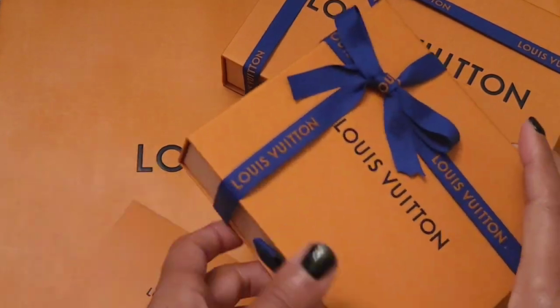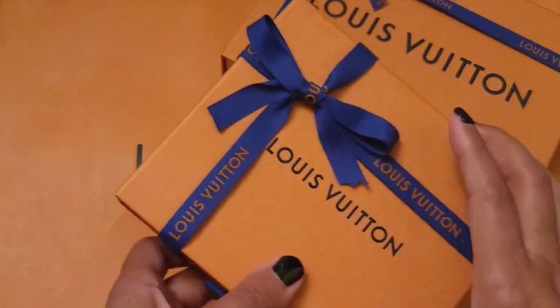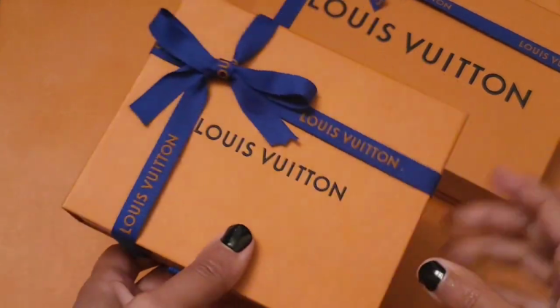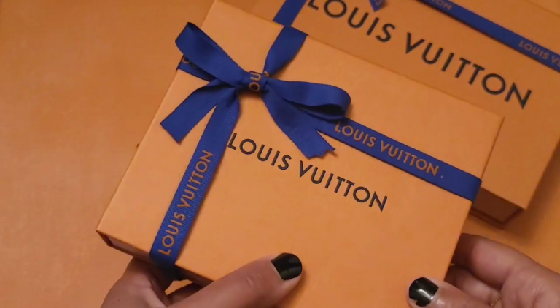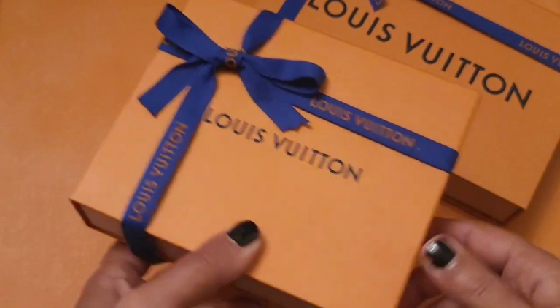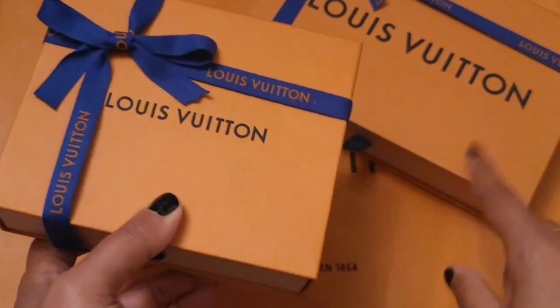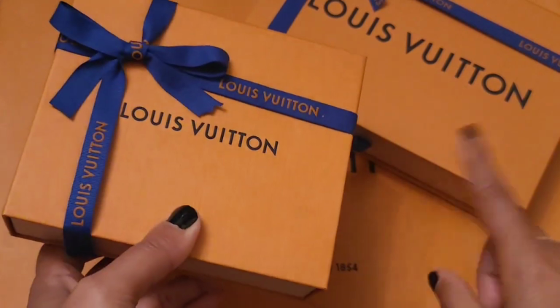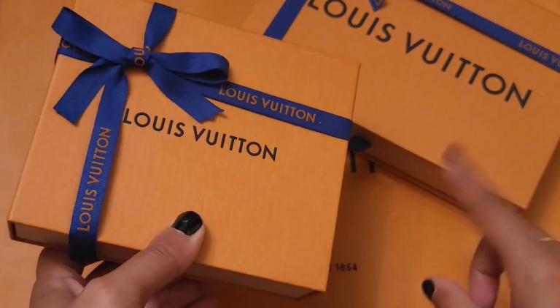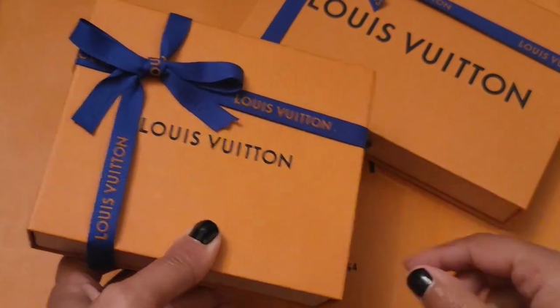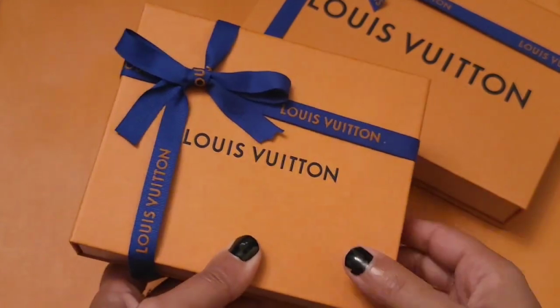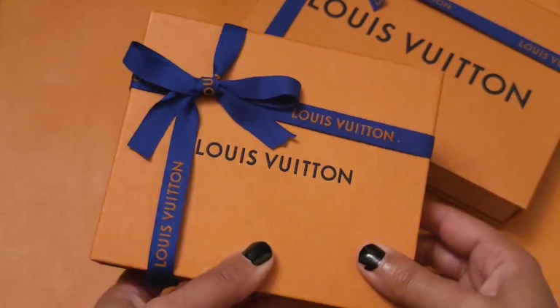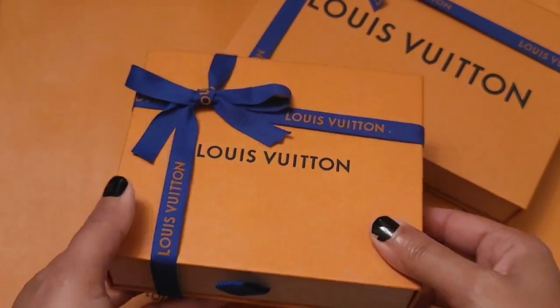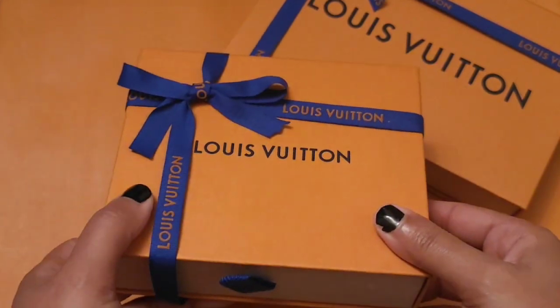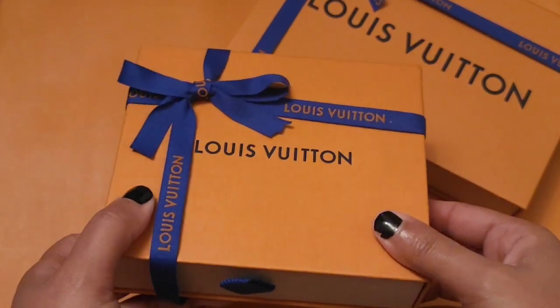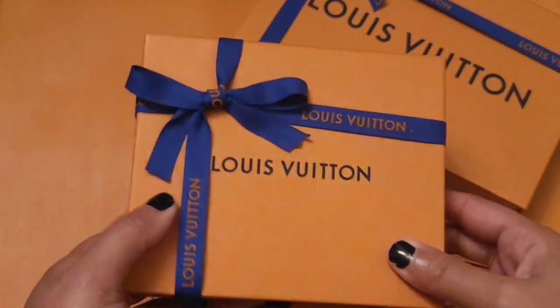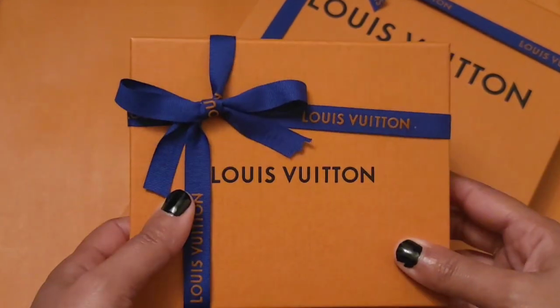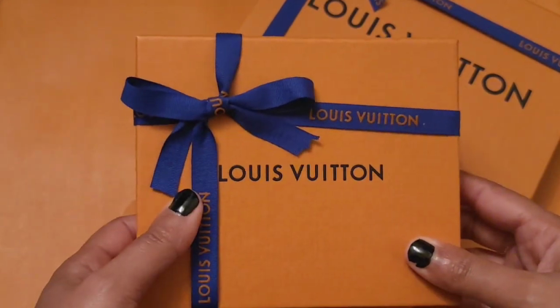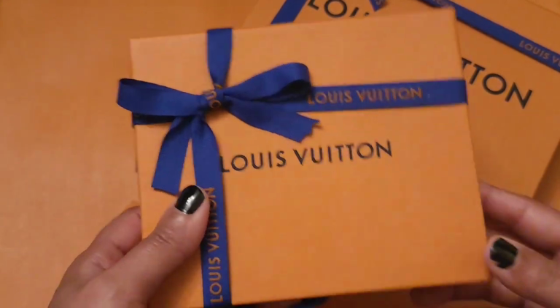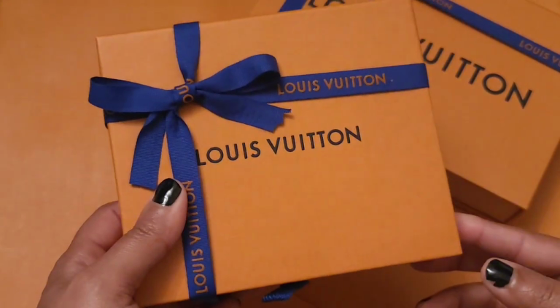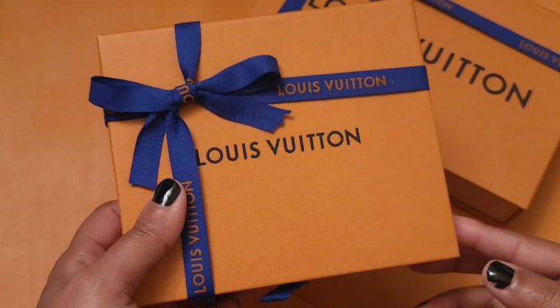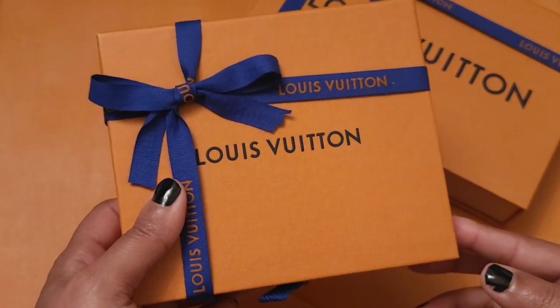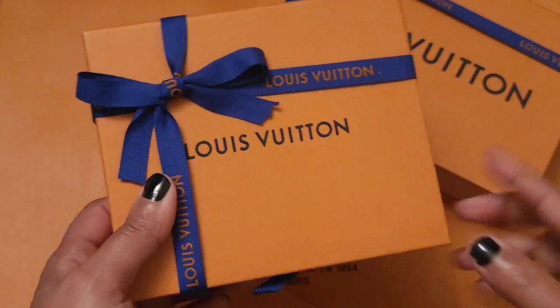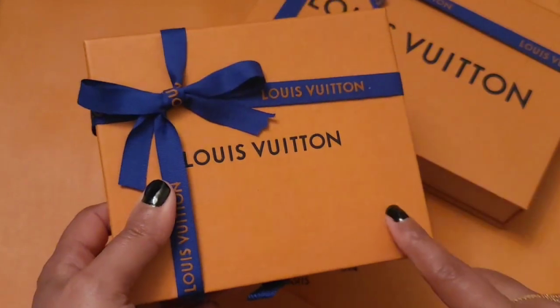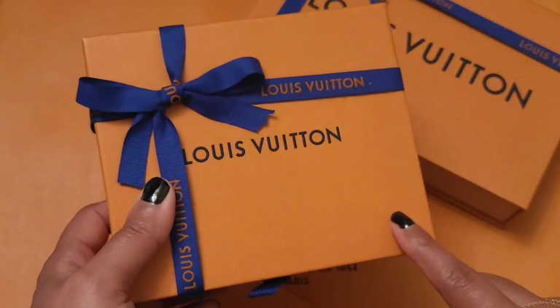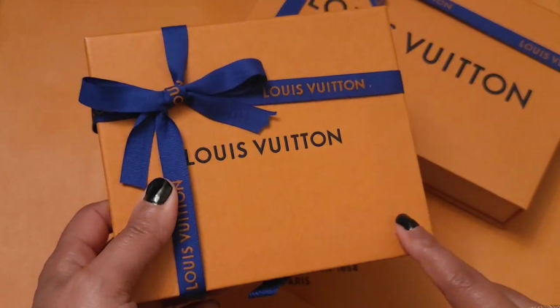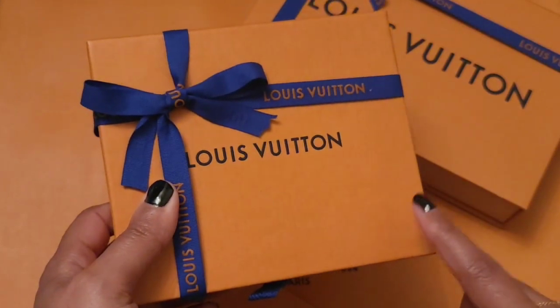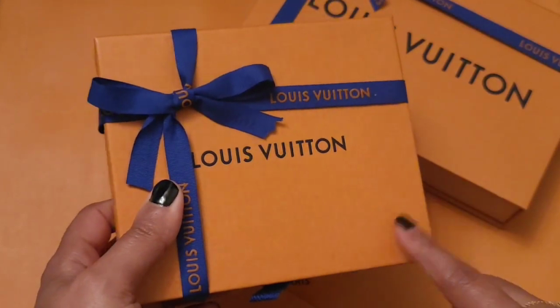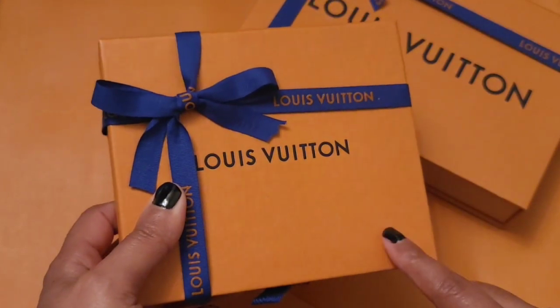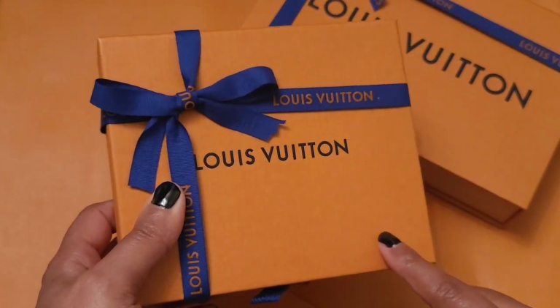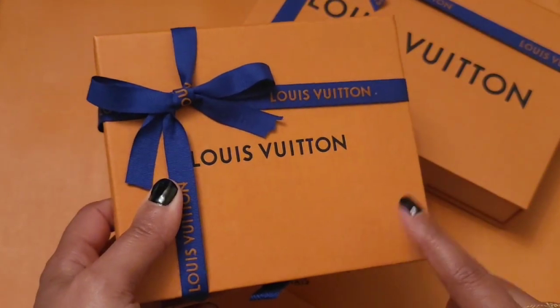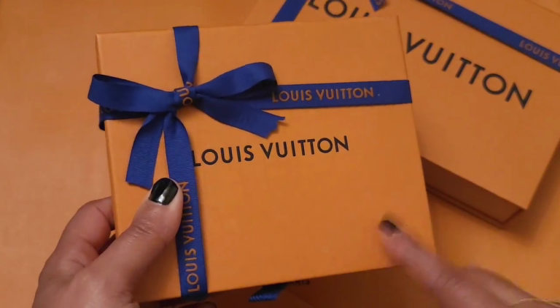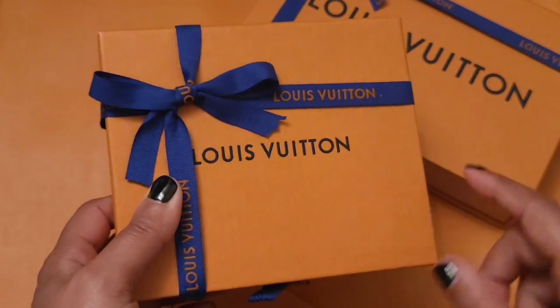One of these — I'm not sure which one is which — but one of these is not something that I bought. It's actually something that I brought in to get hot stamped.